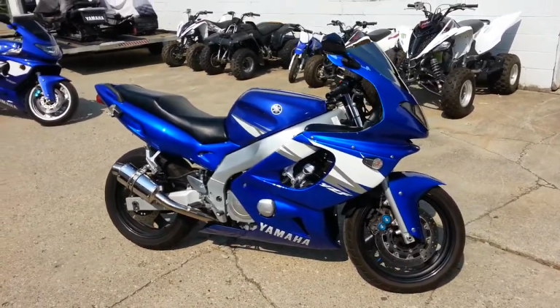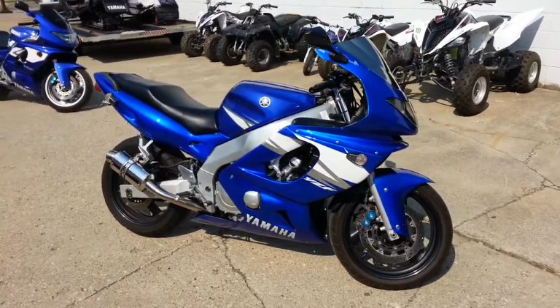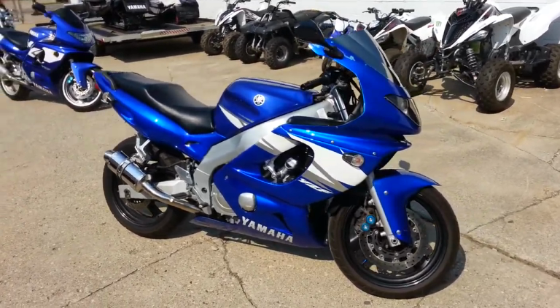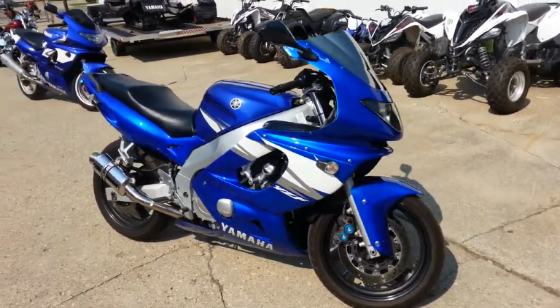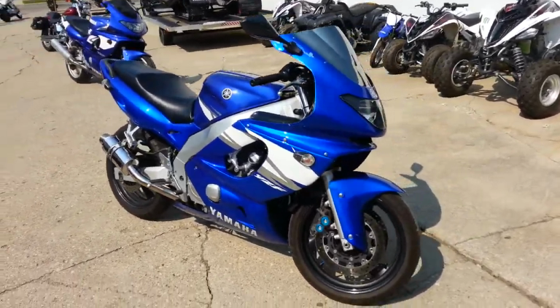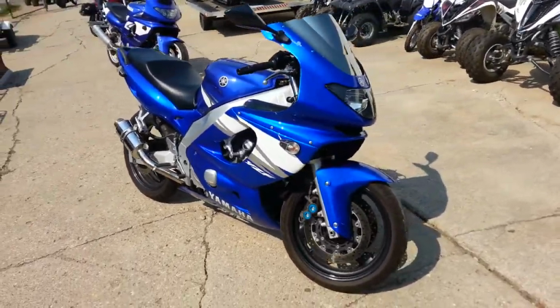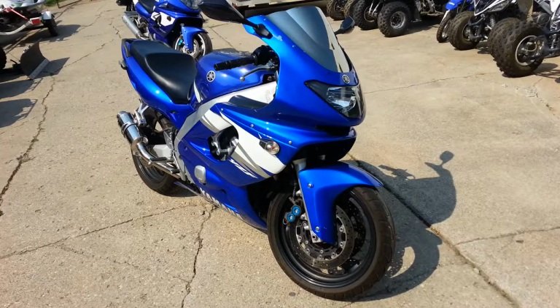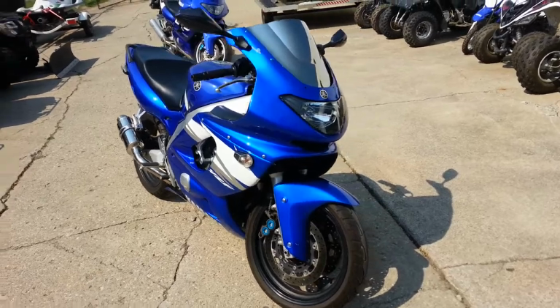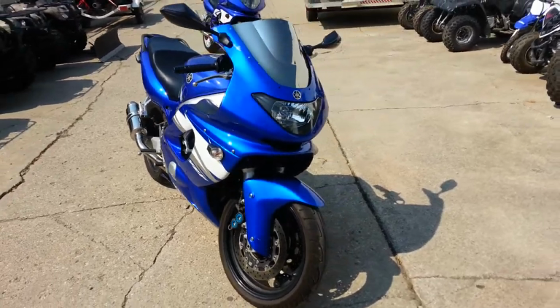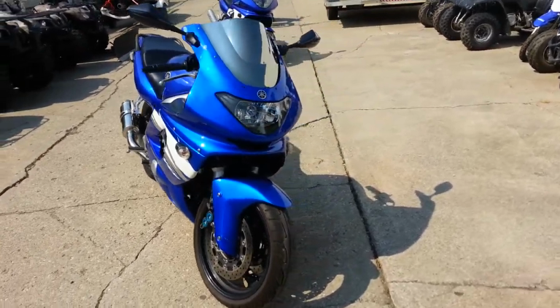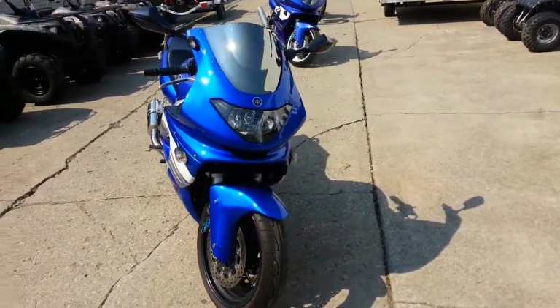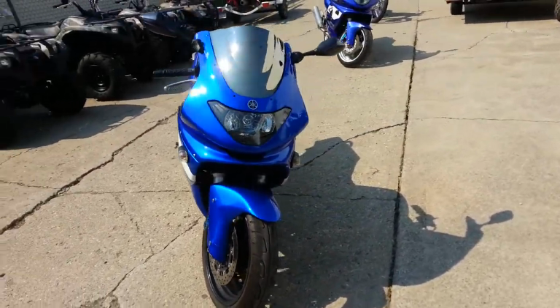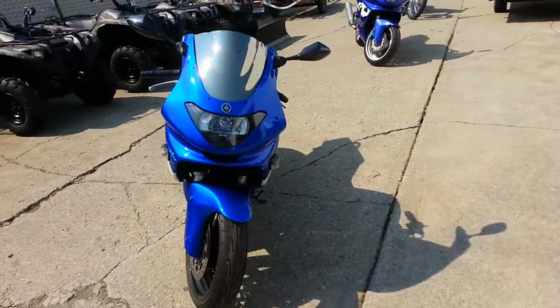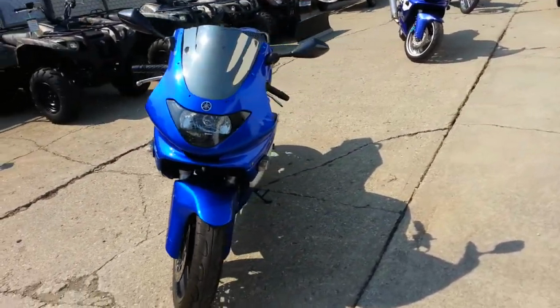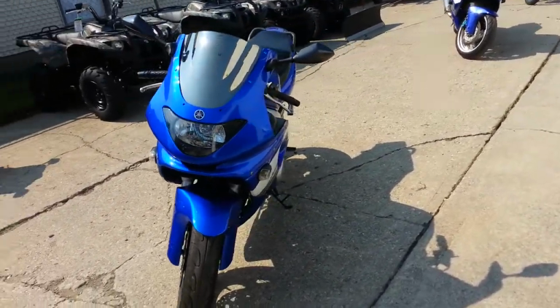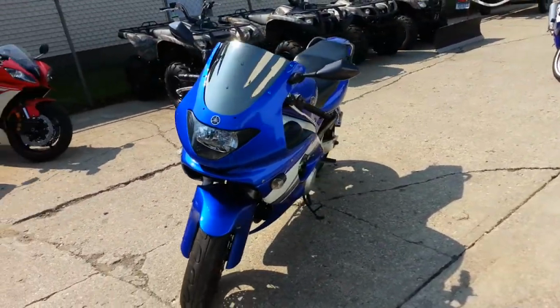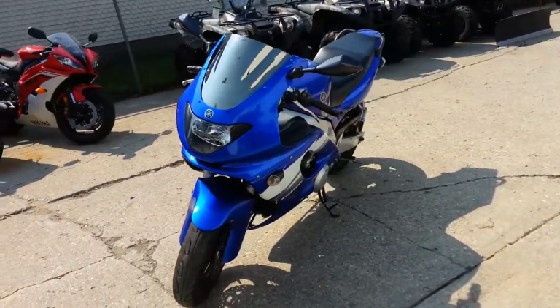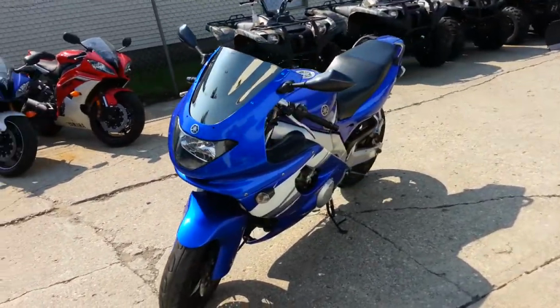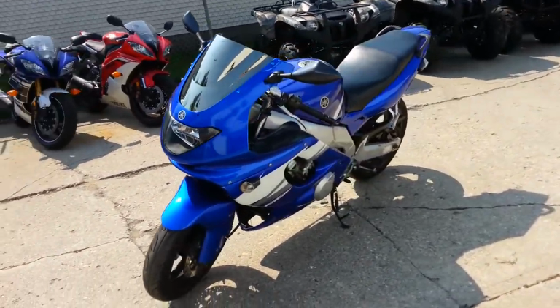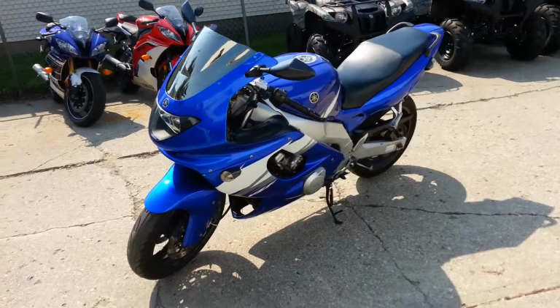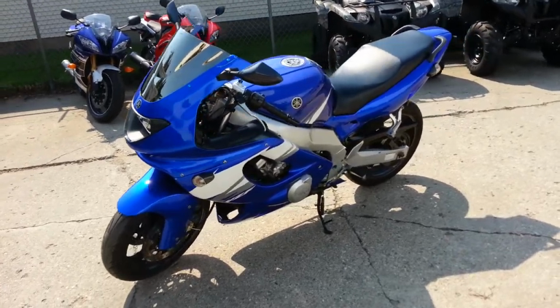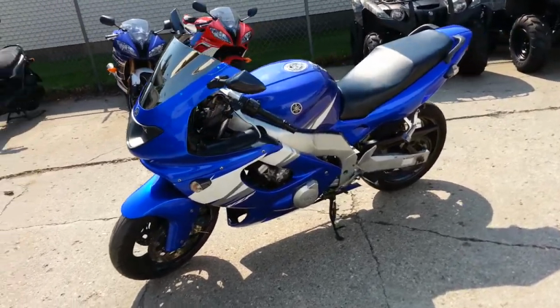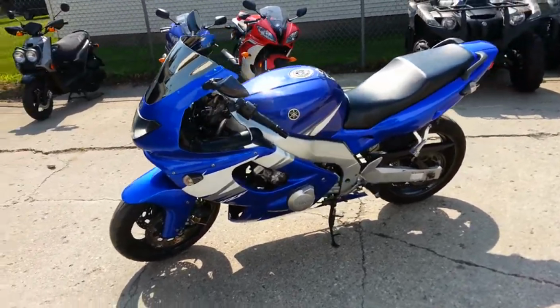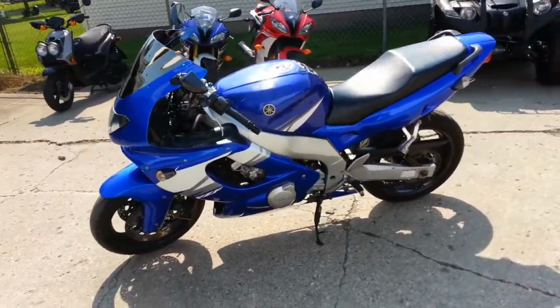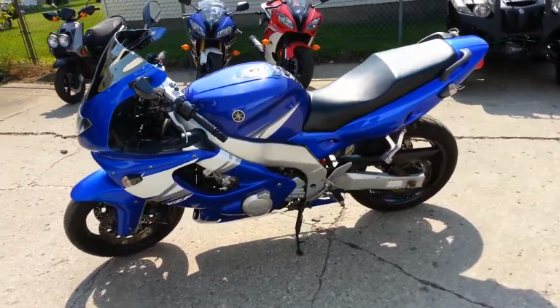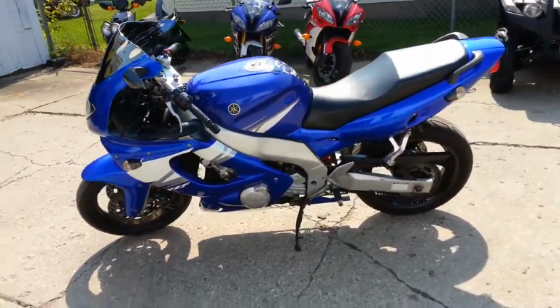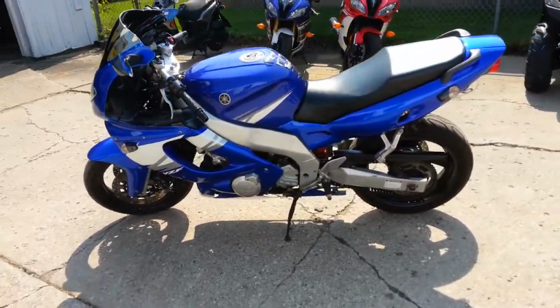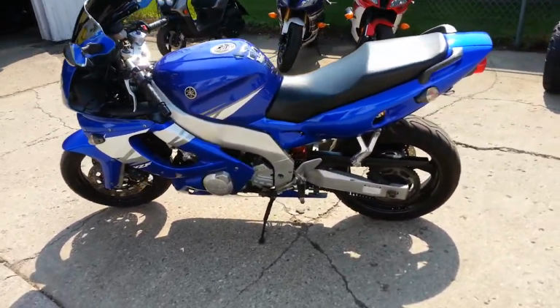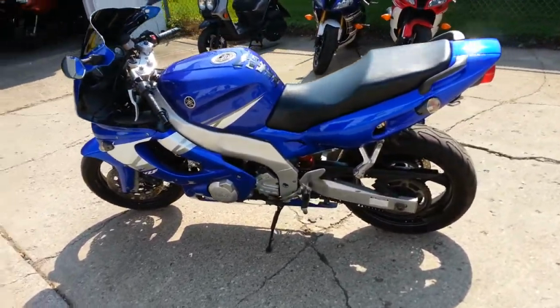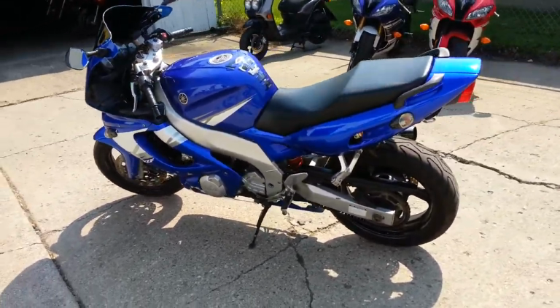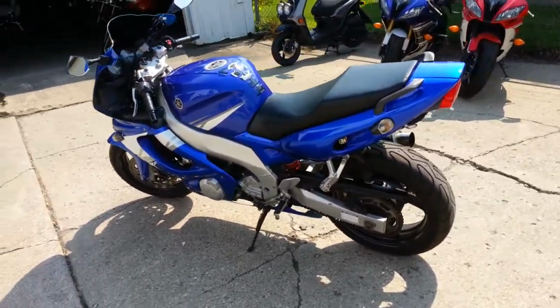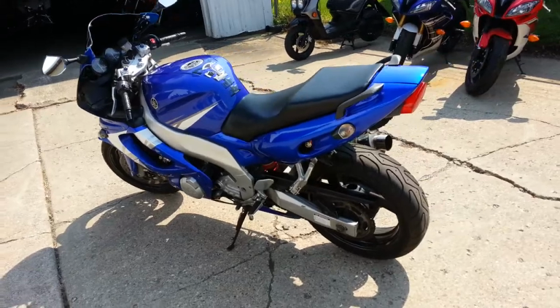Guys, we got a 2004 Yamaha YZF 600R crotch rocket for sale for only $24.99. This bike comes in Yamaha Racing Blue, it has a fender eliminator kit, flush mount turn signals, Yoshimura exhaust and more.